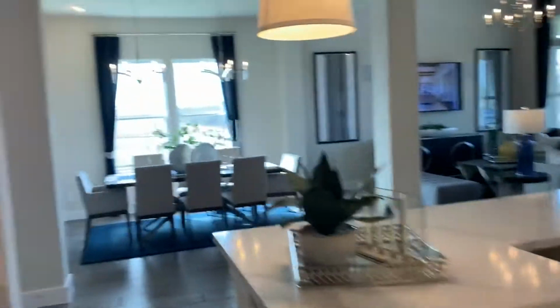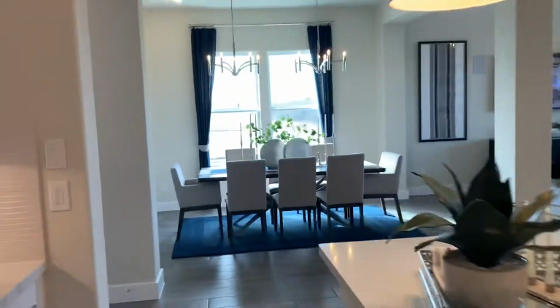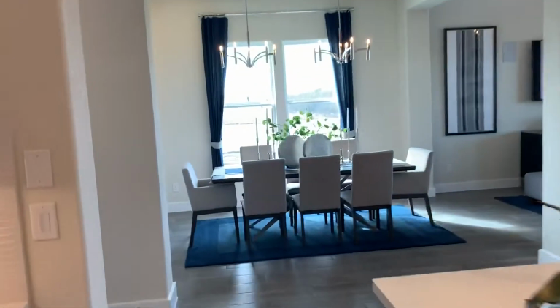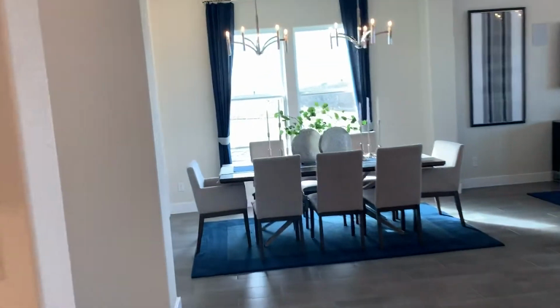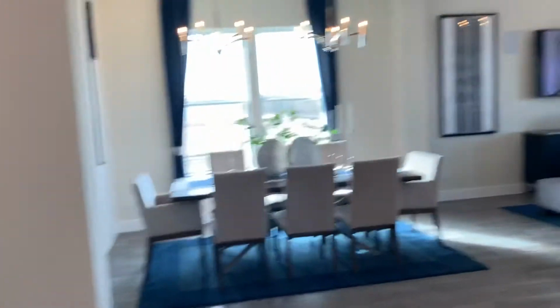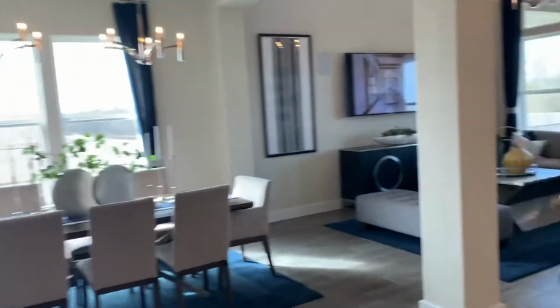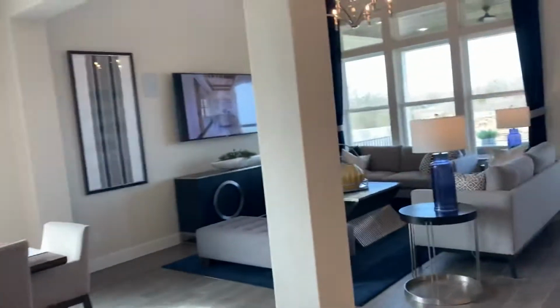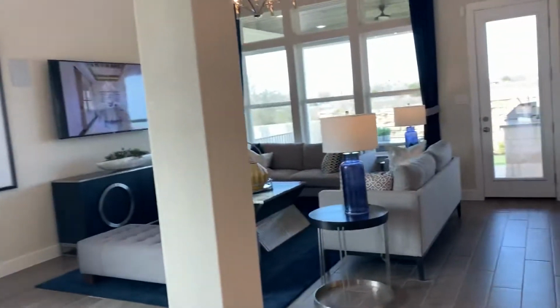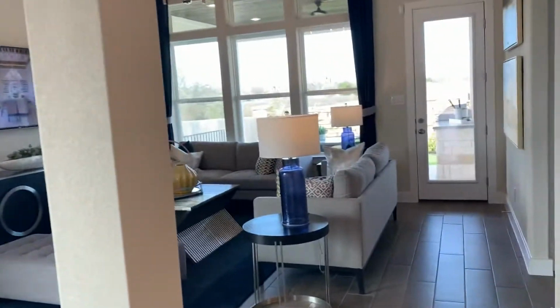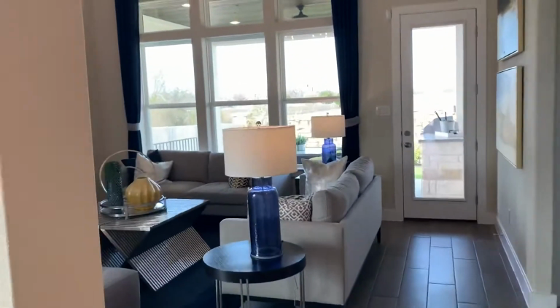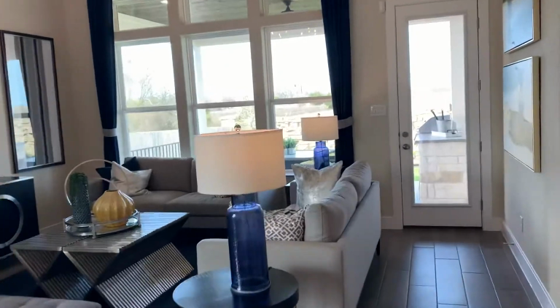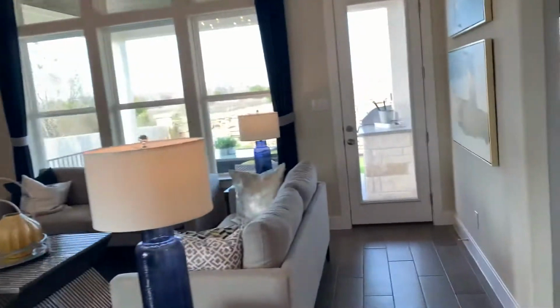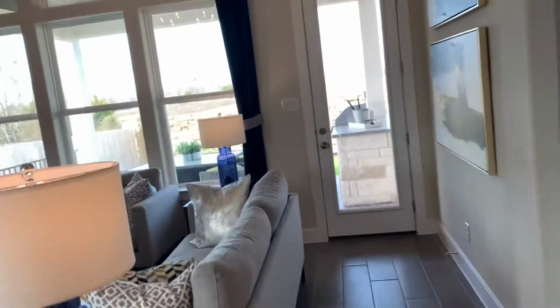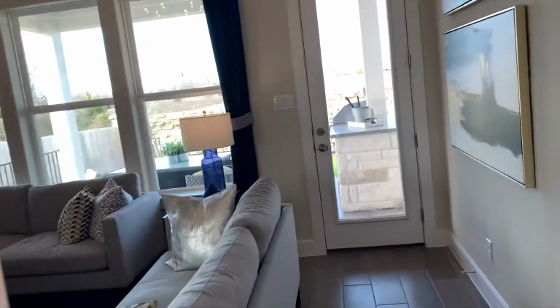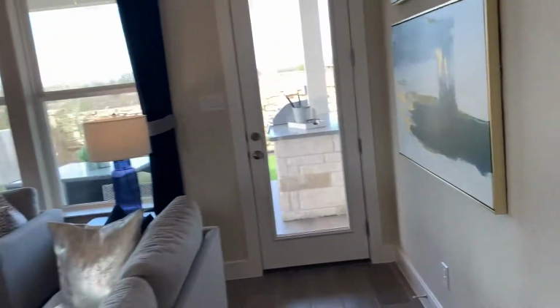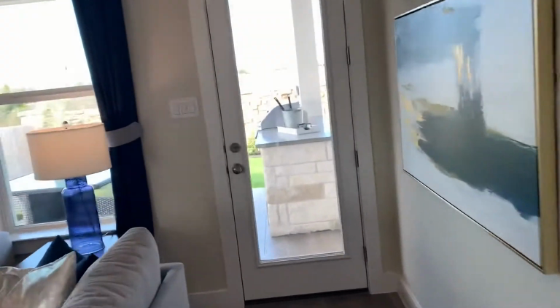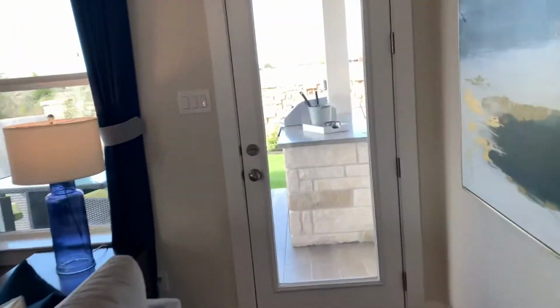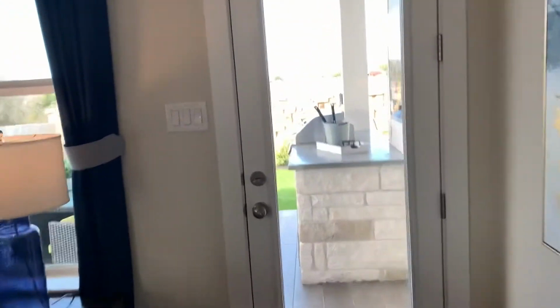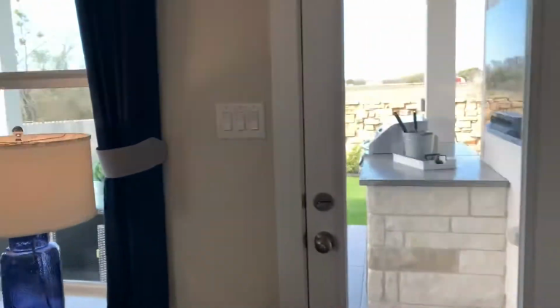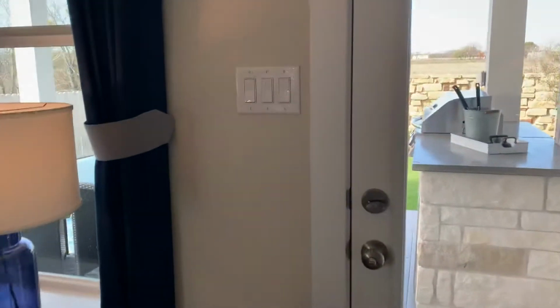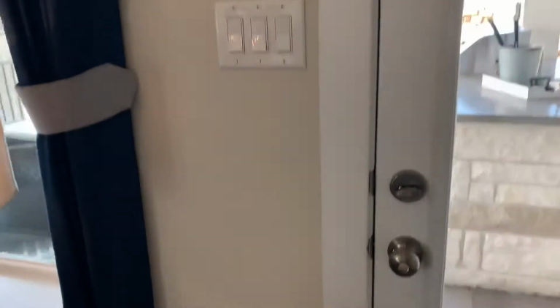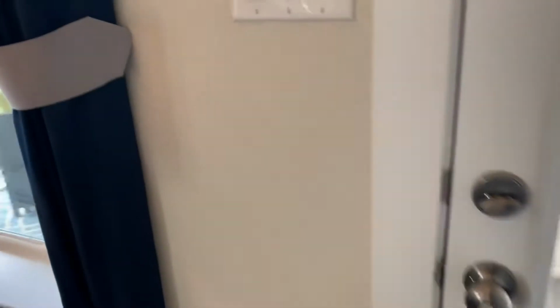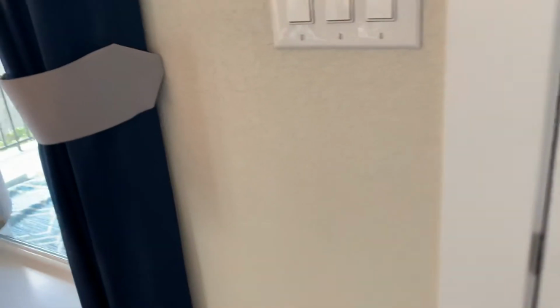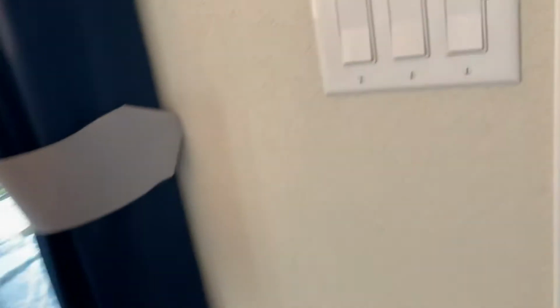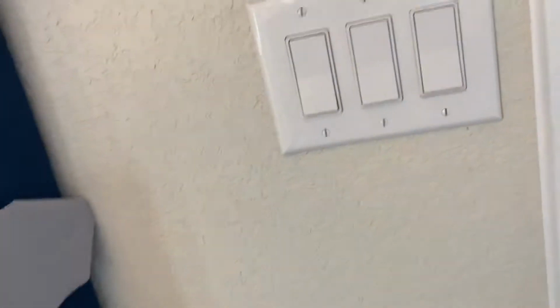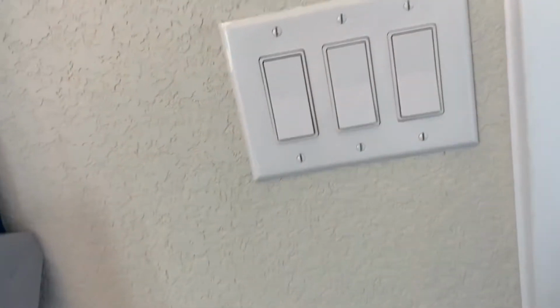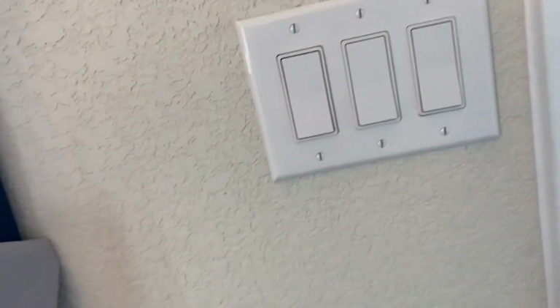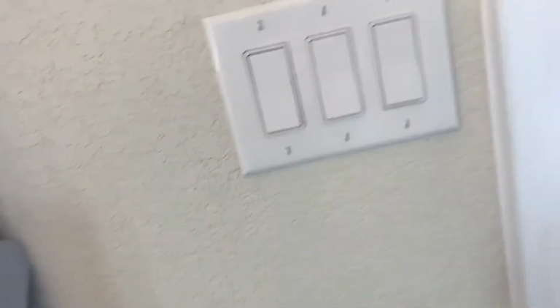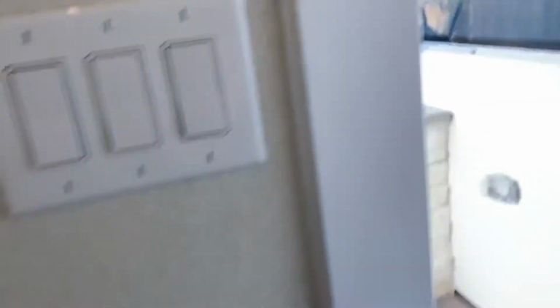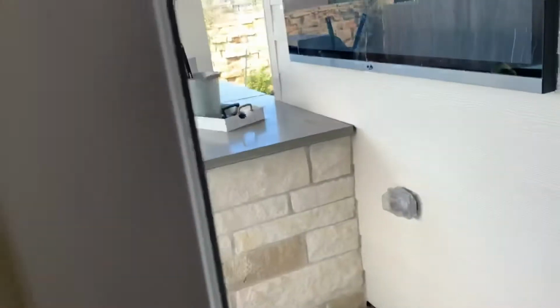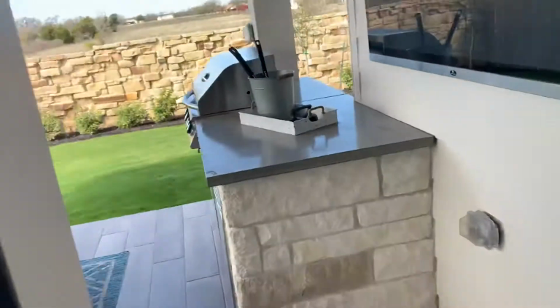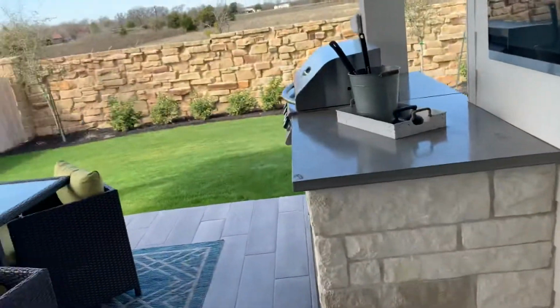The dining area, living room, and covered patio.